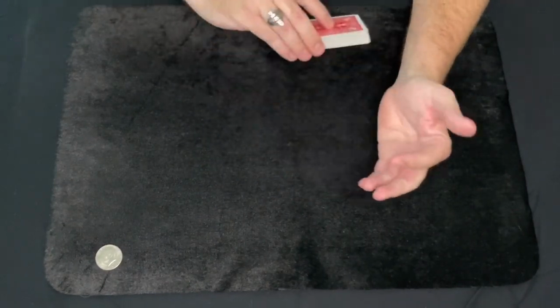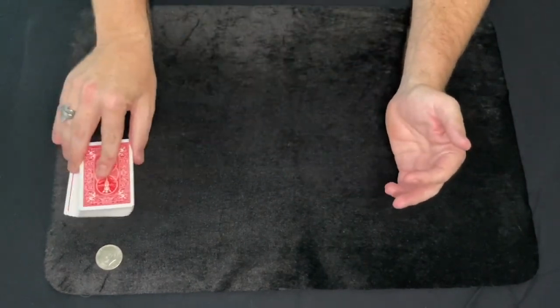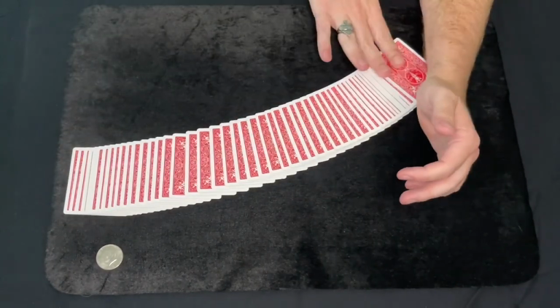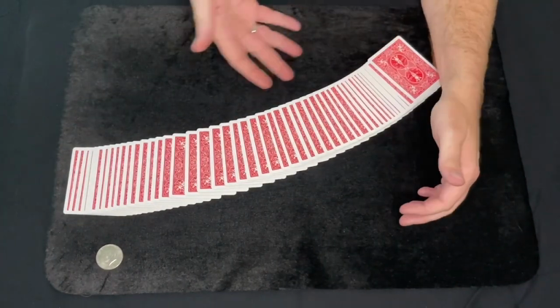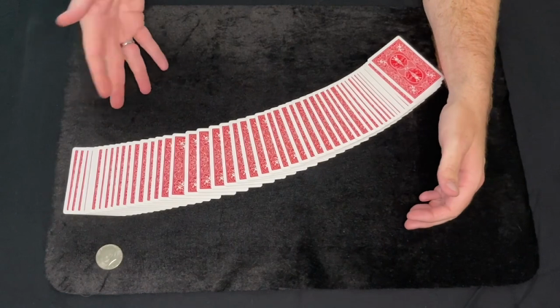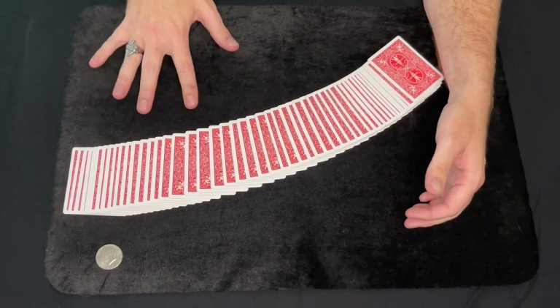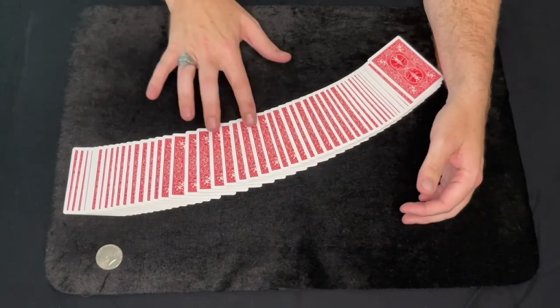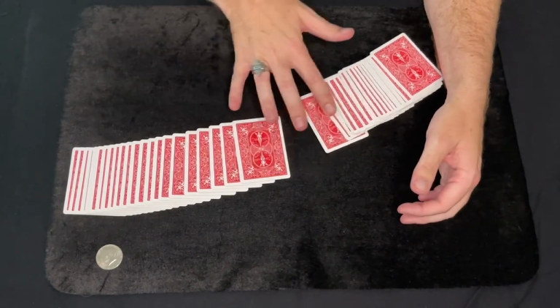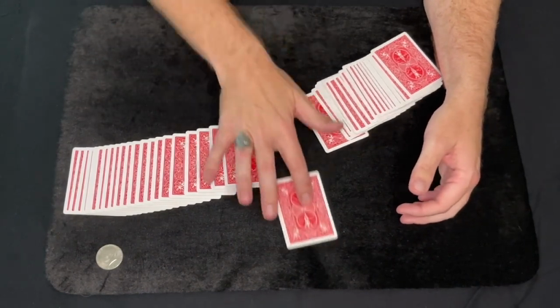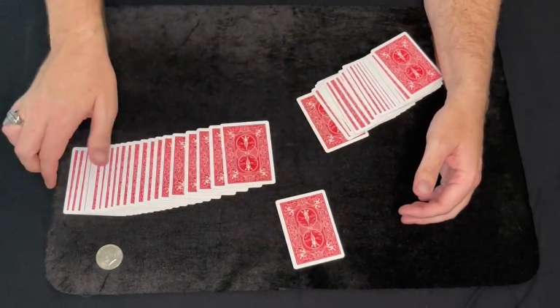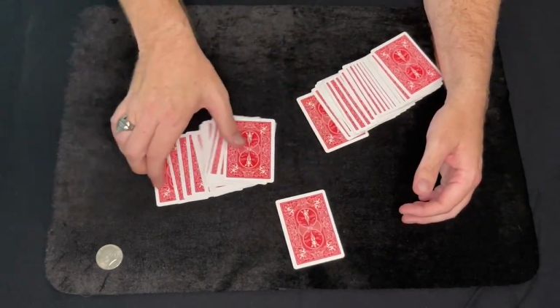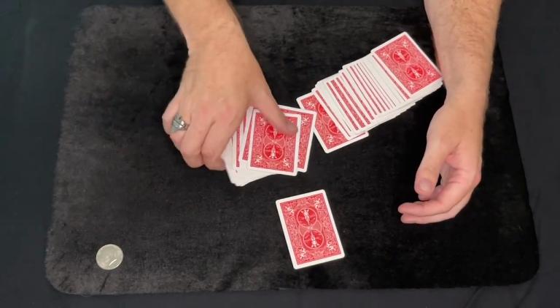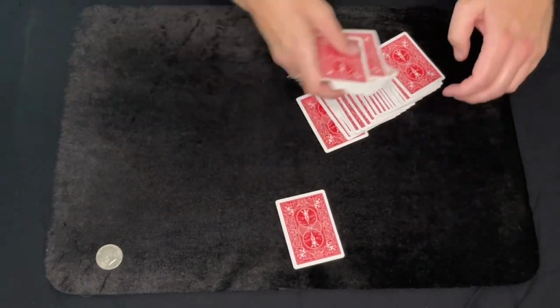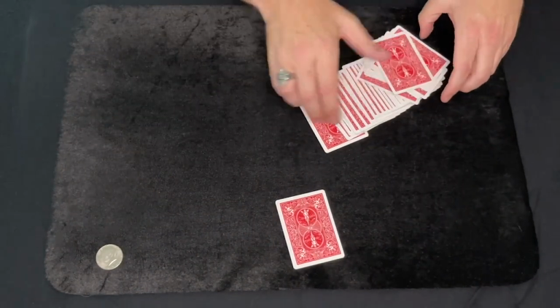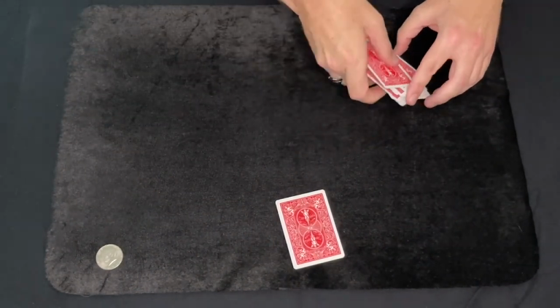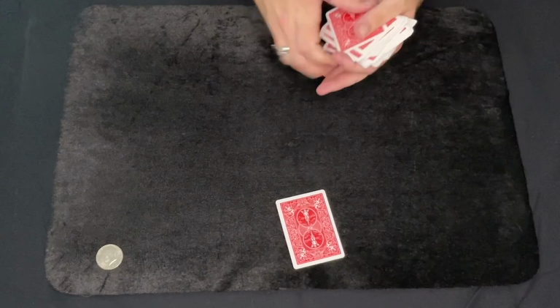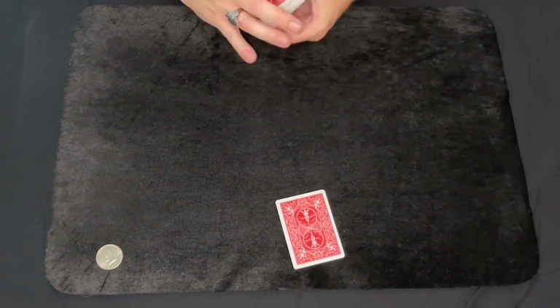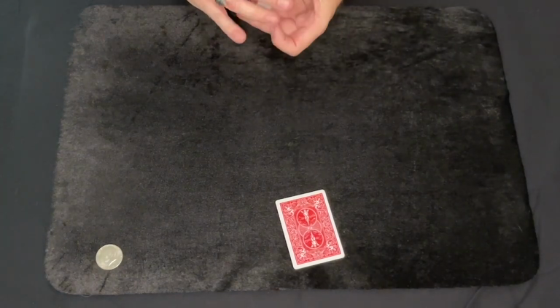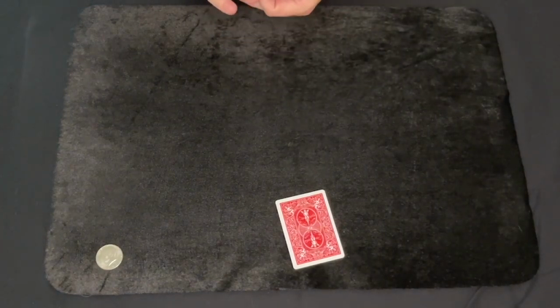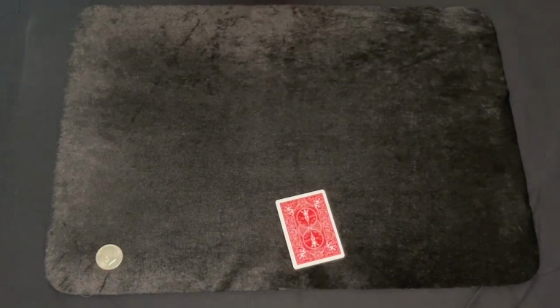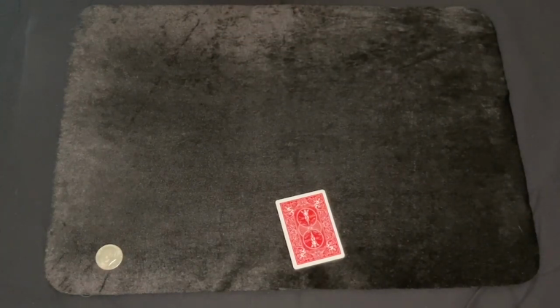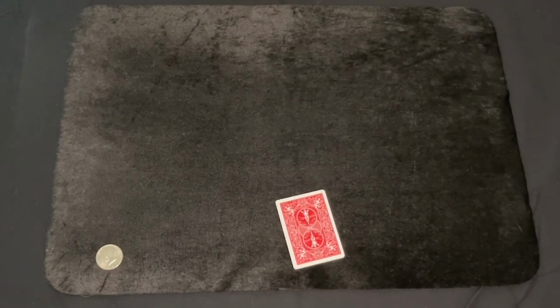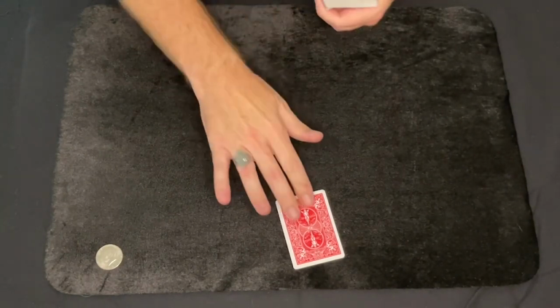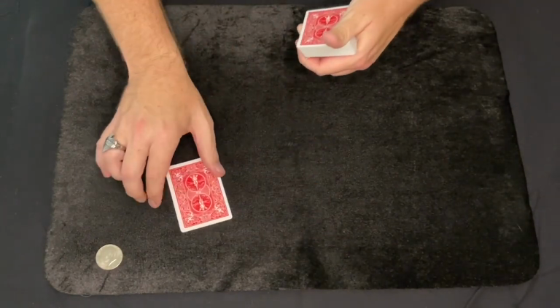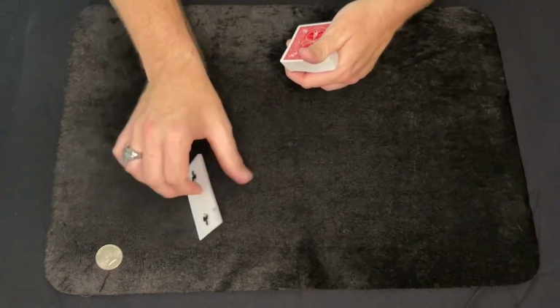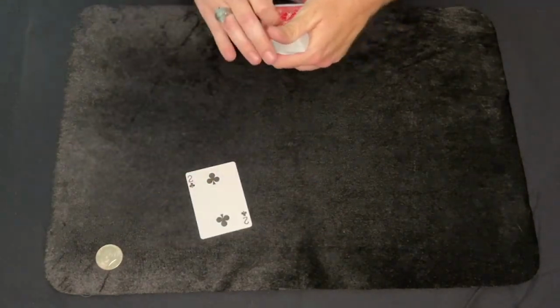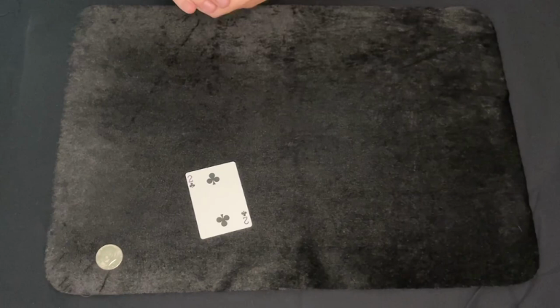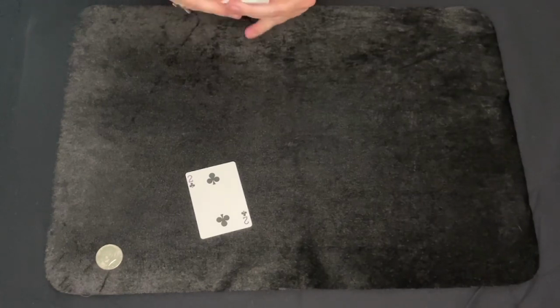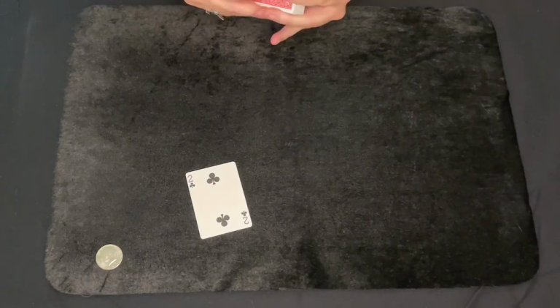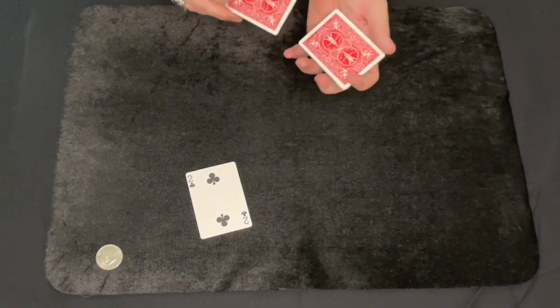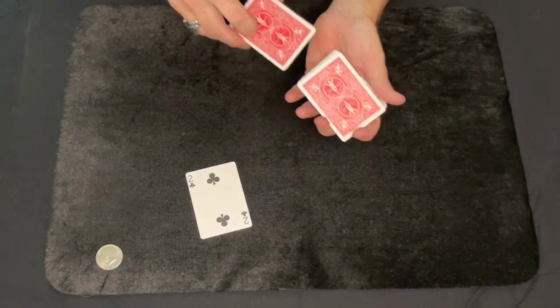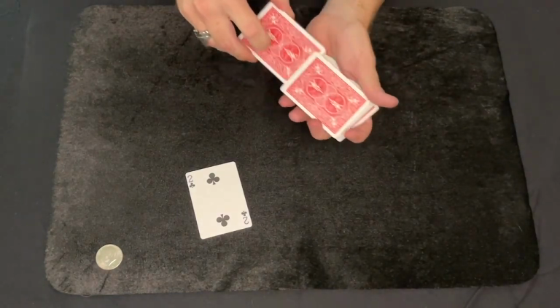You have a regular deck of cards, well mixed, well shuffled. Have a spectator go ahead and select any card that they like — it is a true and free selection. They look at it, remember it, and they can also show it to all their friends. Let's say they pick the two of clubs.